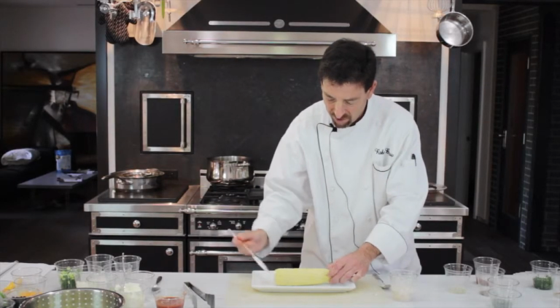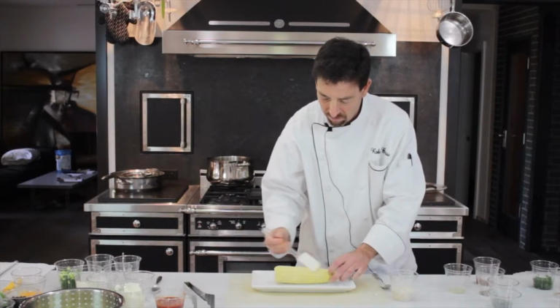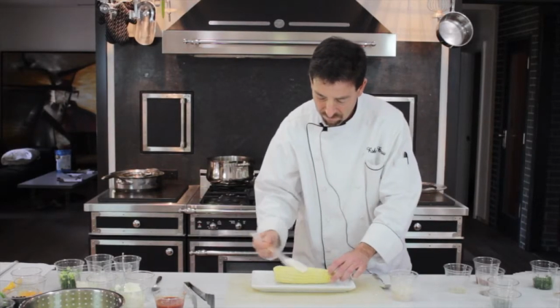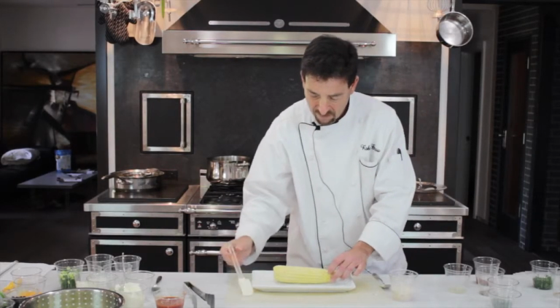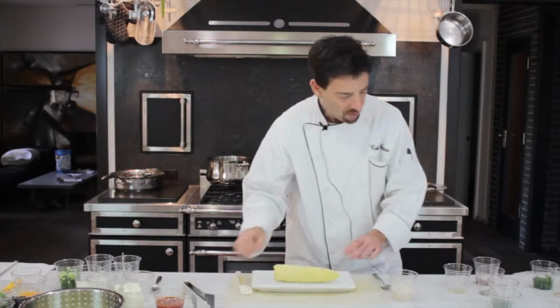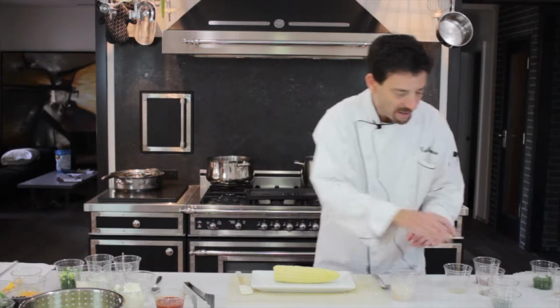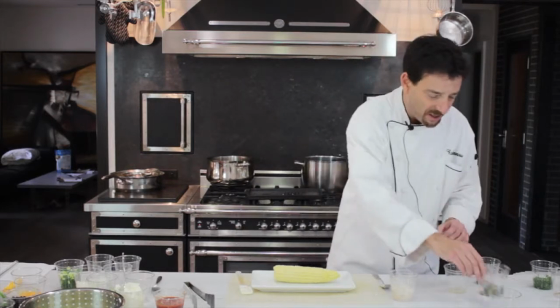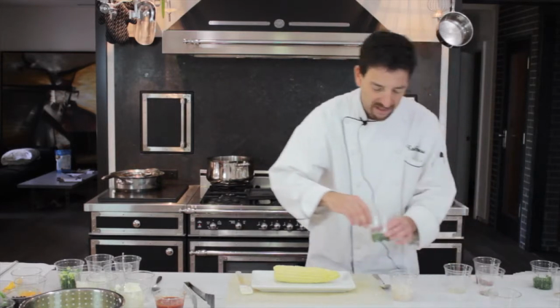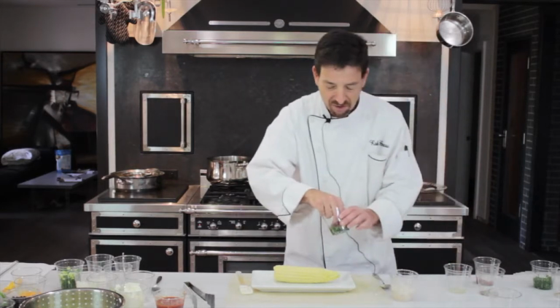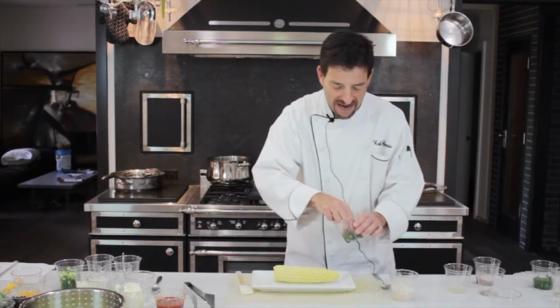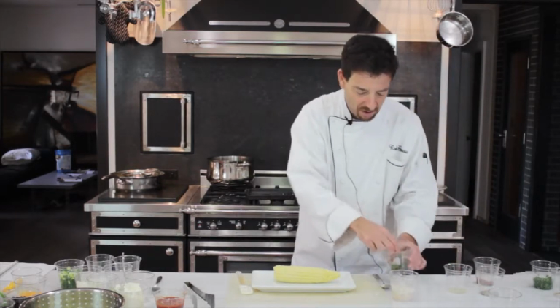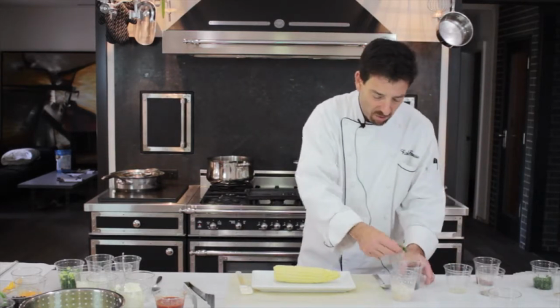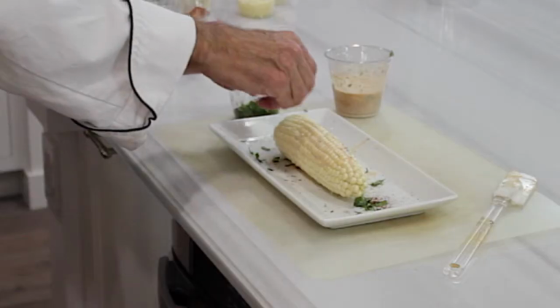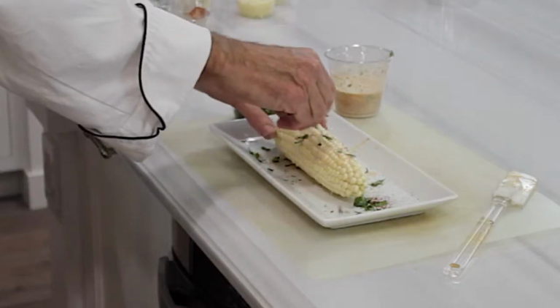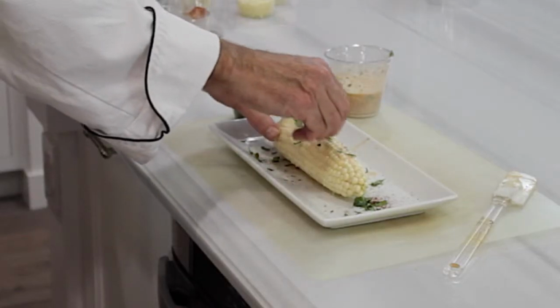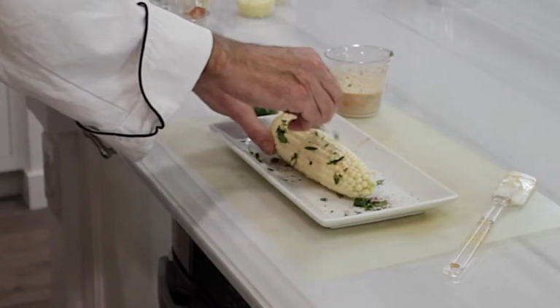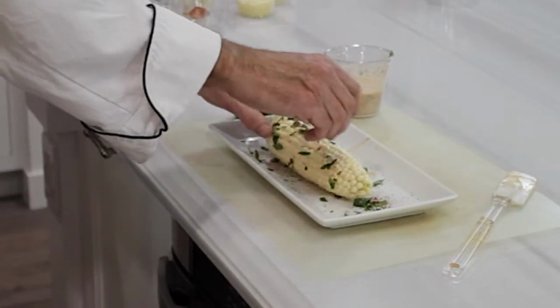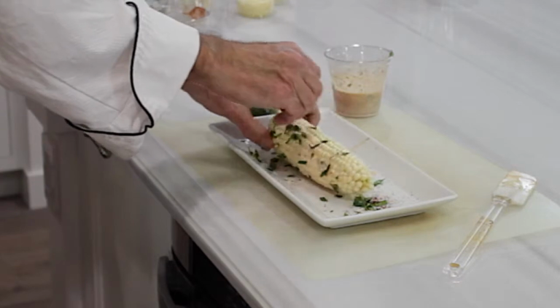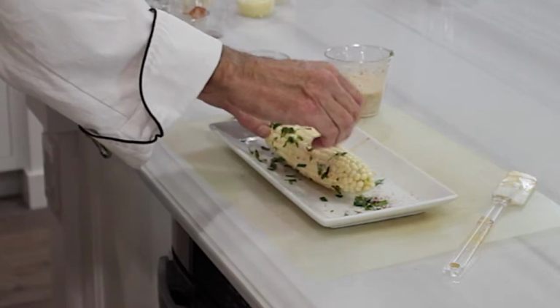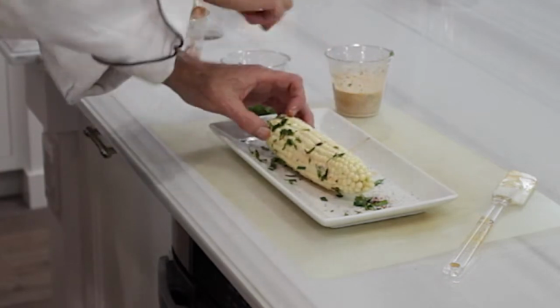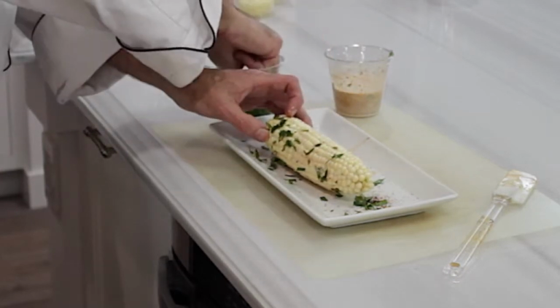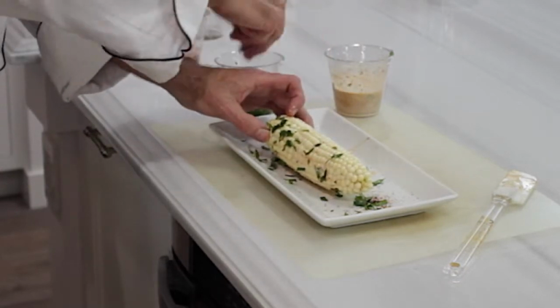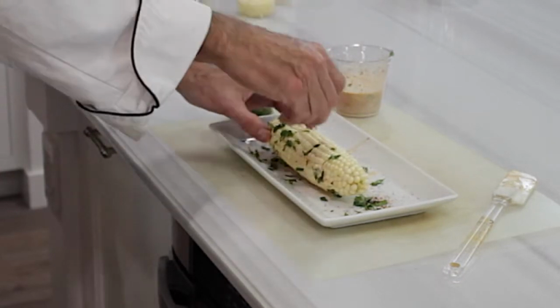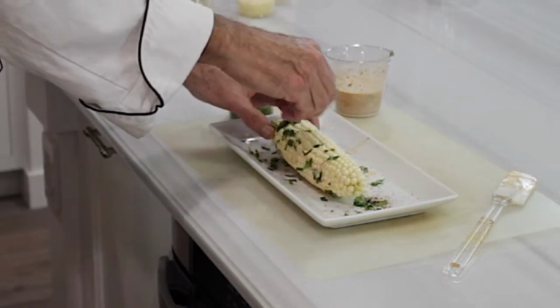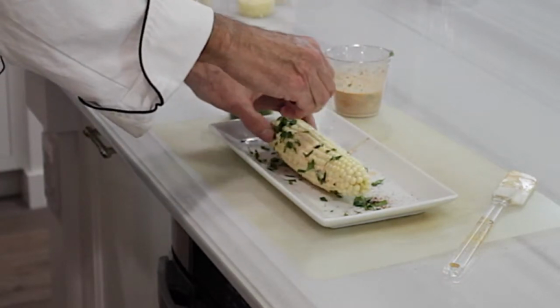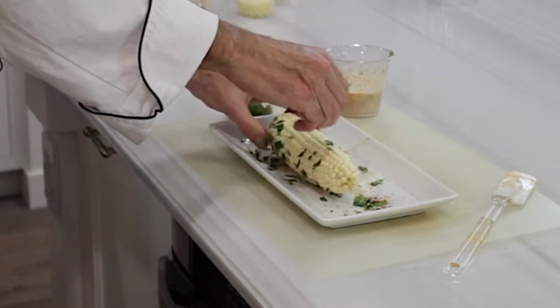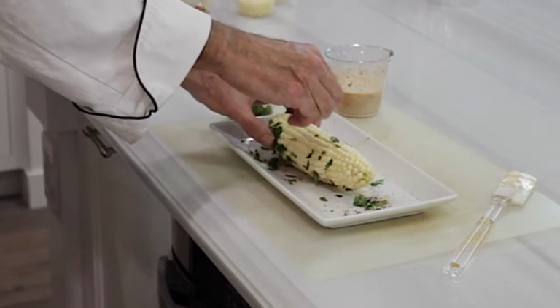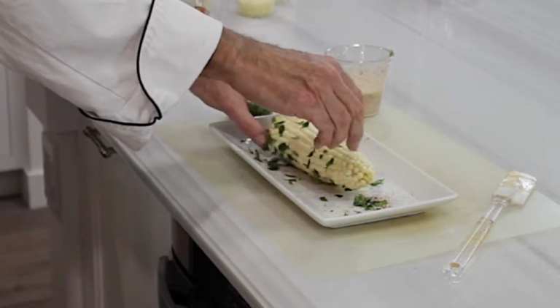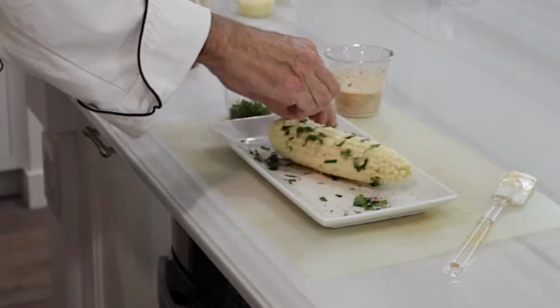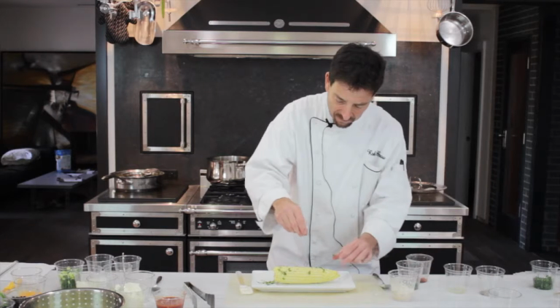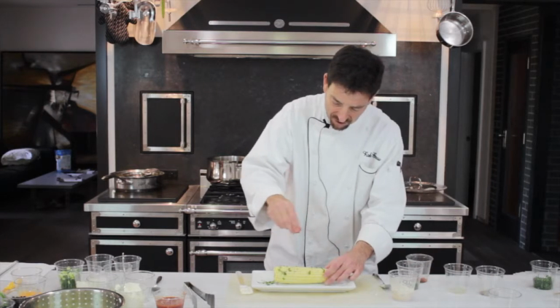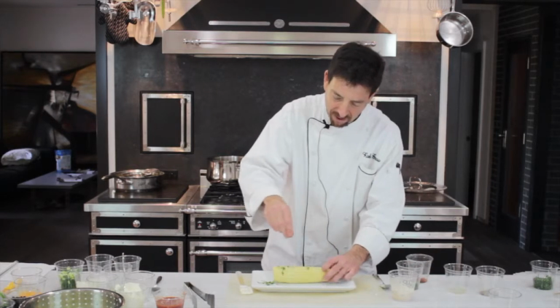Beautiful. A nice touch I like to do is add a little more cilantro on your corn, to give it that nice finishing touch with just a little bit more of your chili powder.